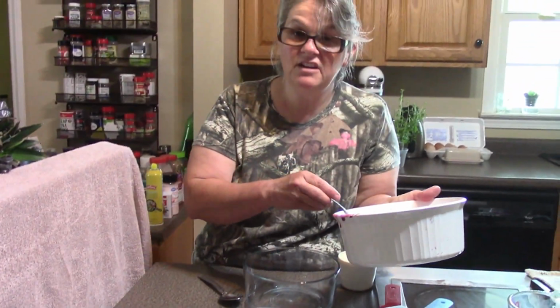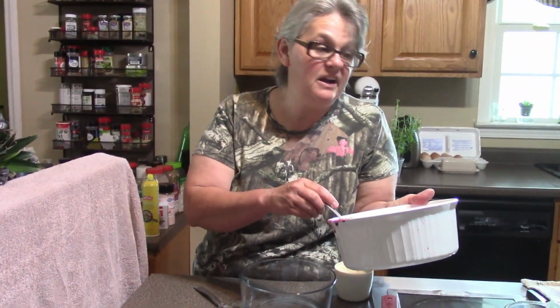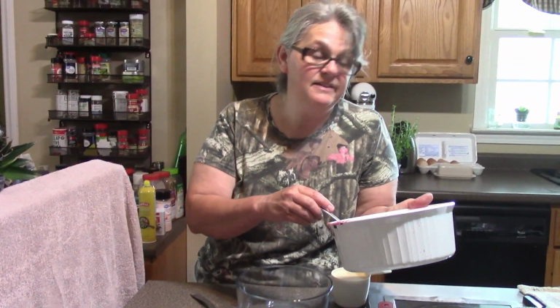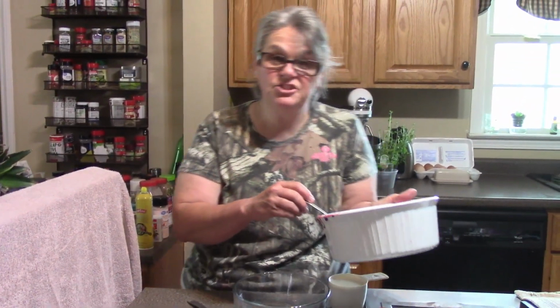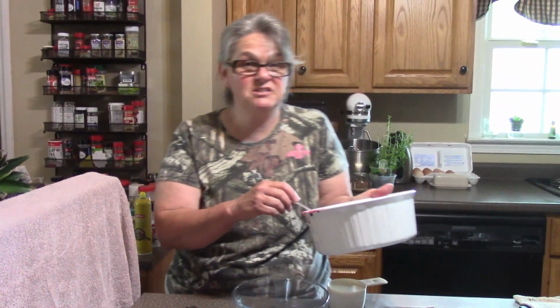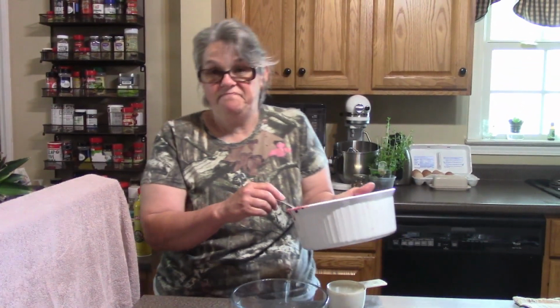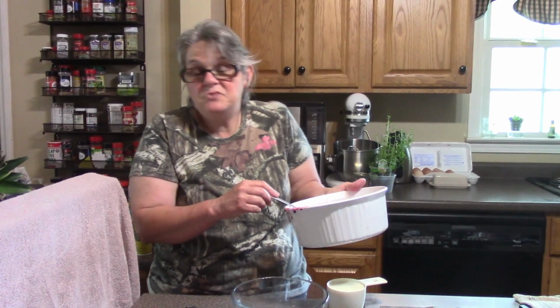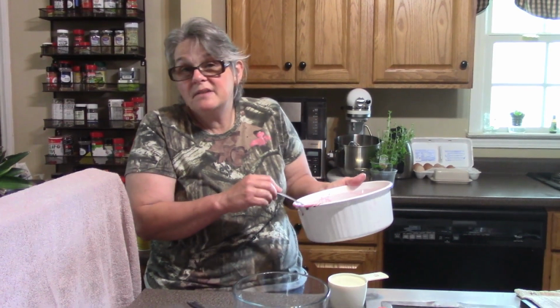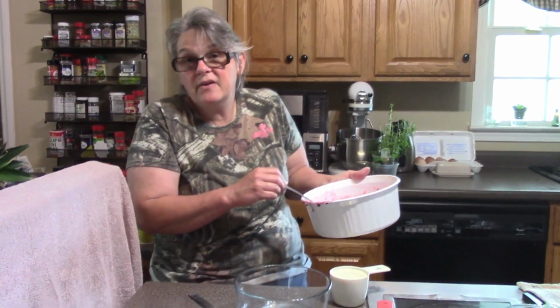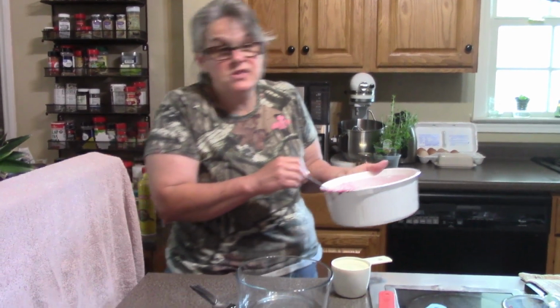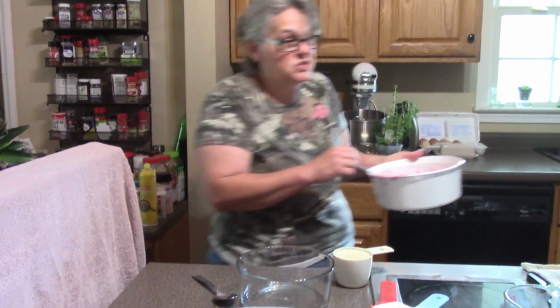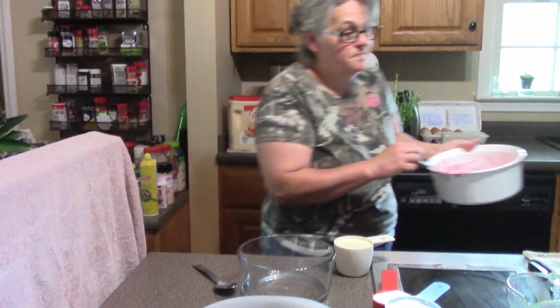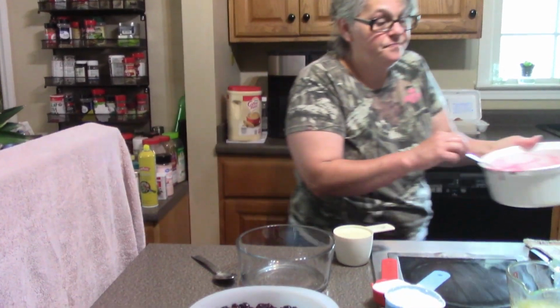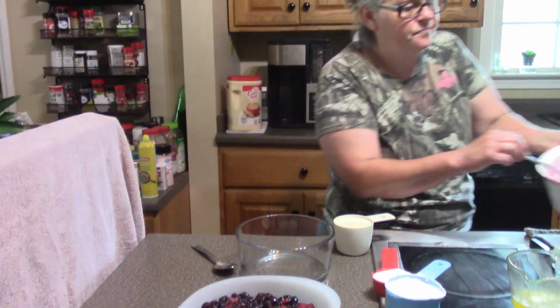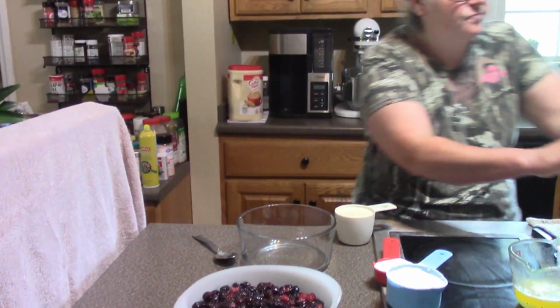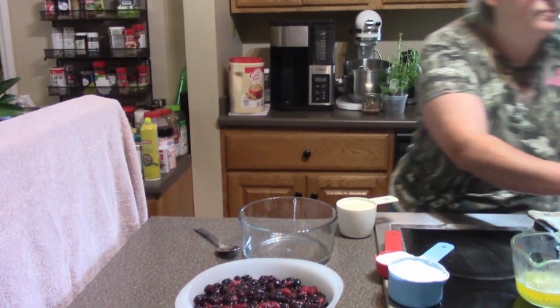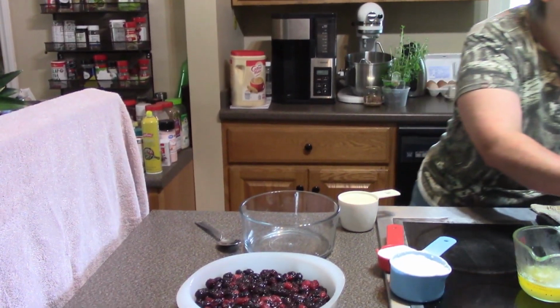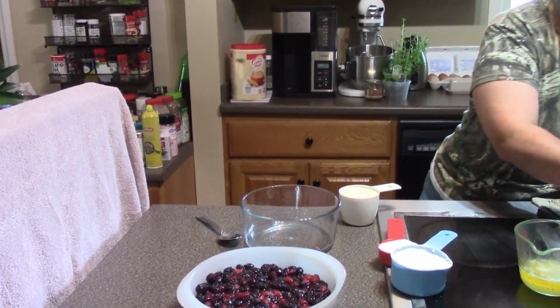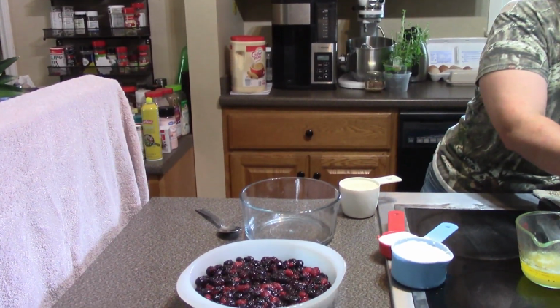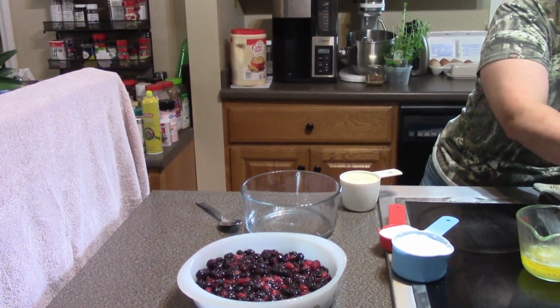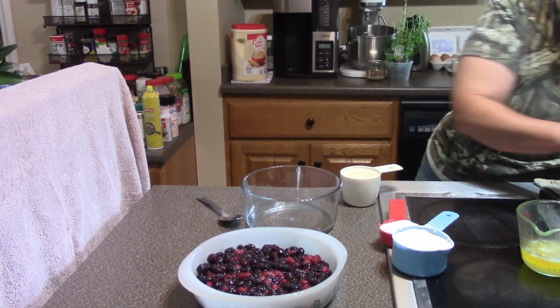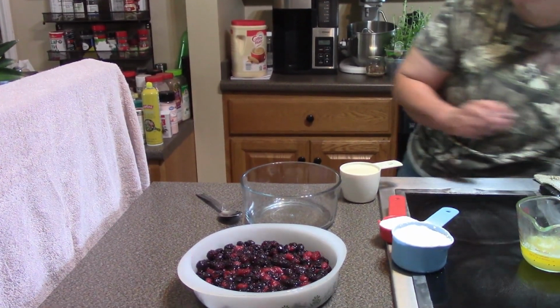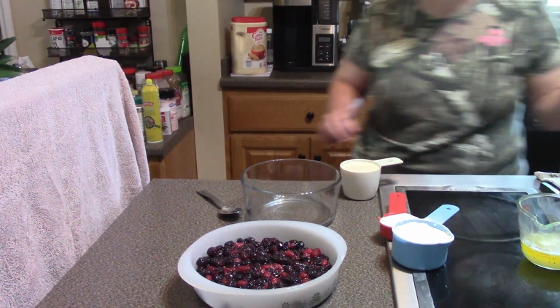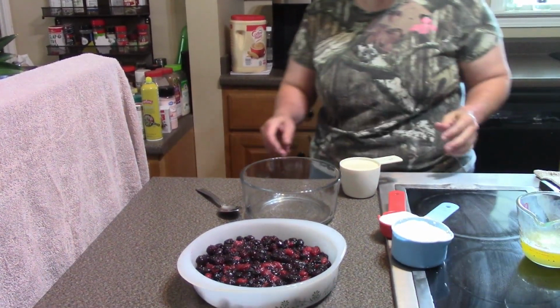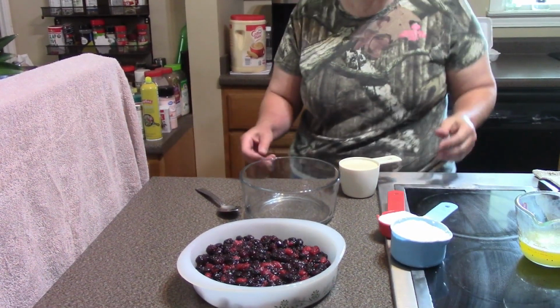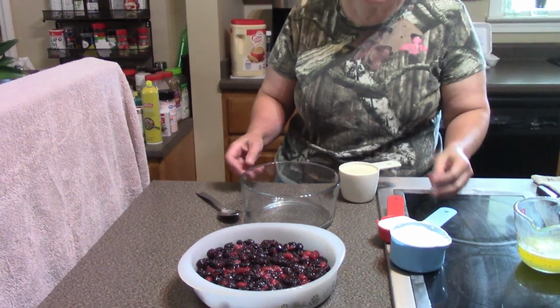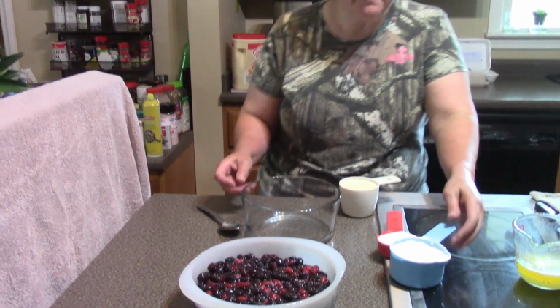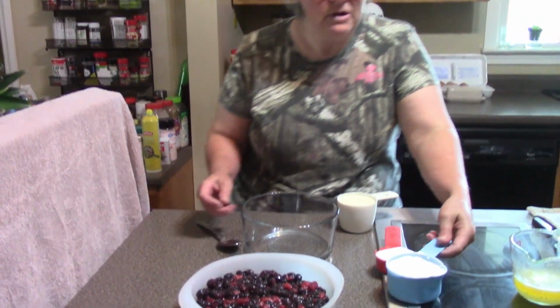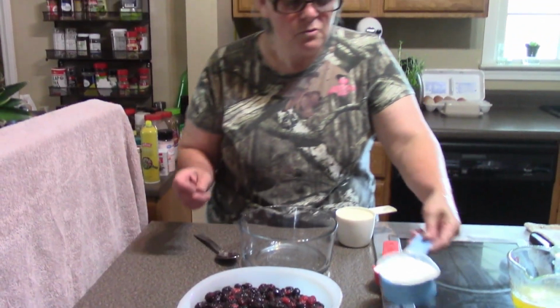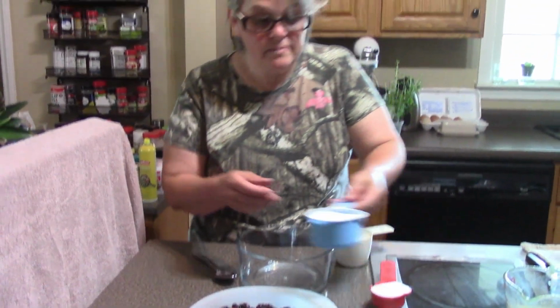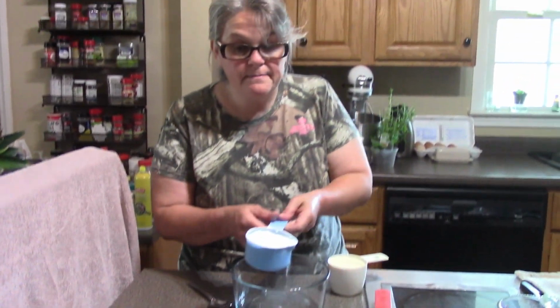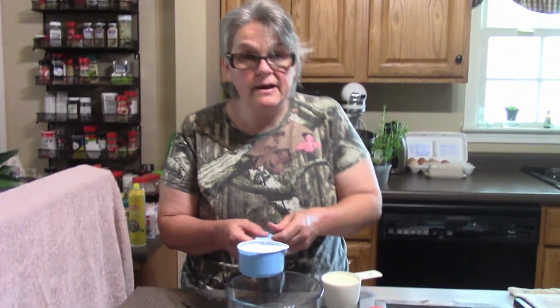That's what I grew up eating the most as a child and that's what I compare everything to. Okay, now for the next step we're gonna make the batter that goes on top of the cobbler.